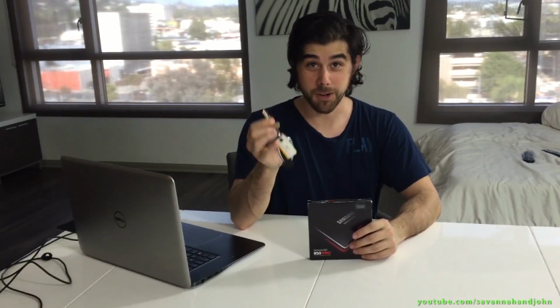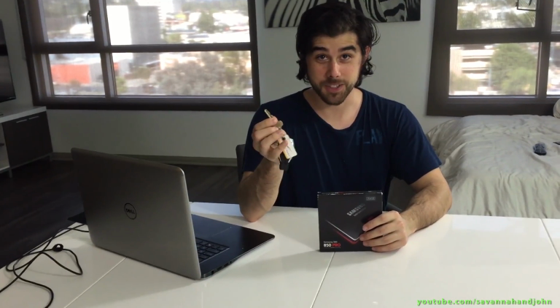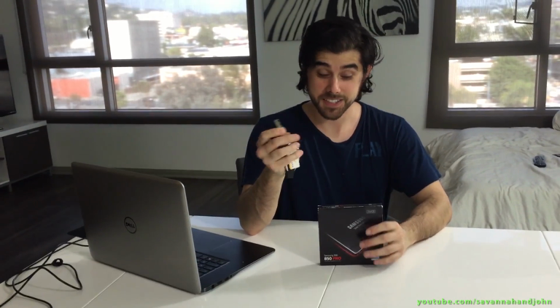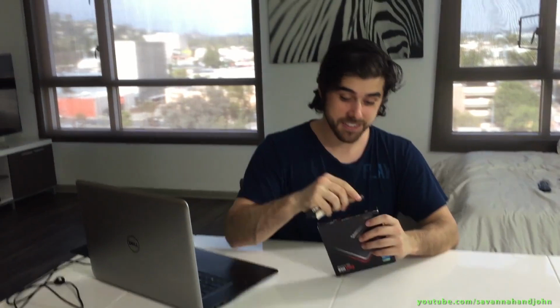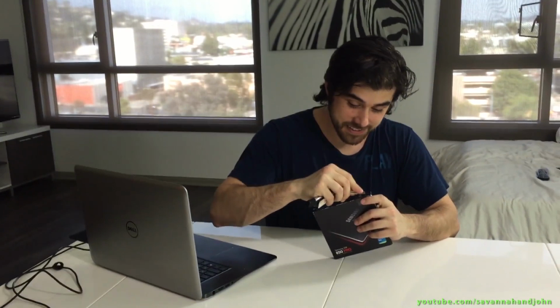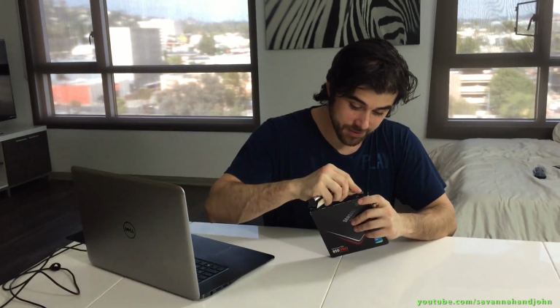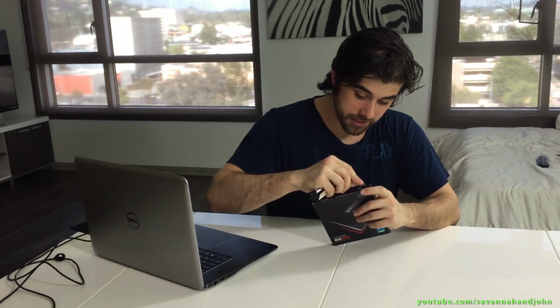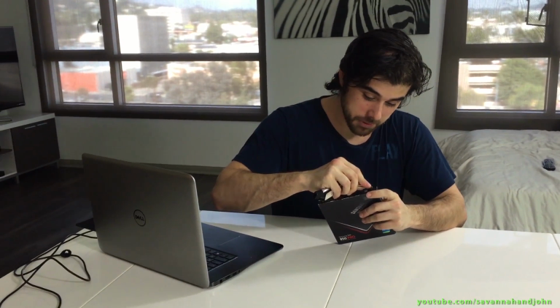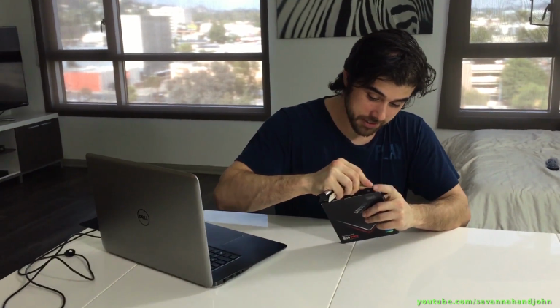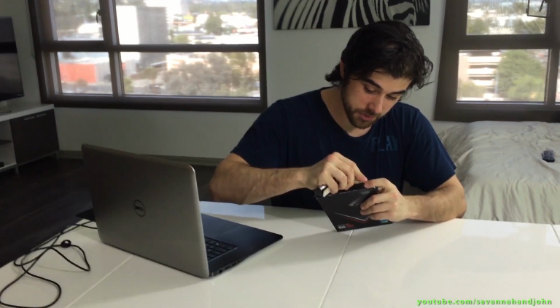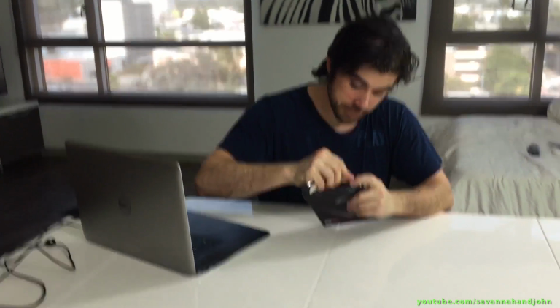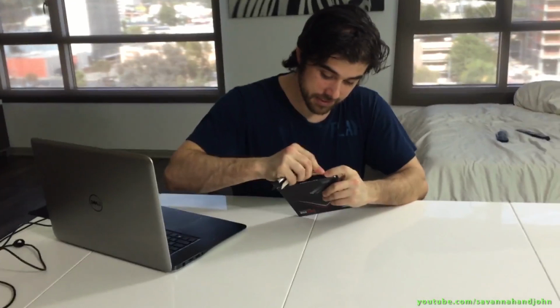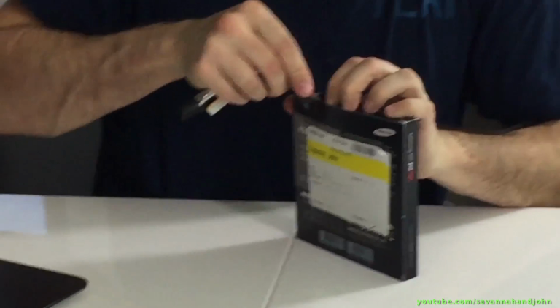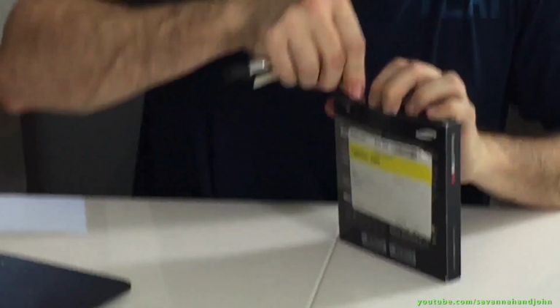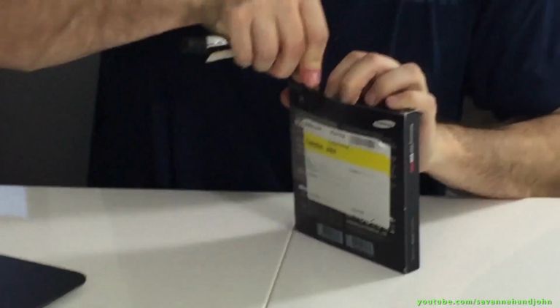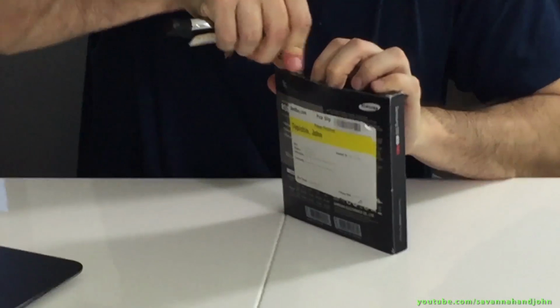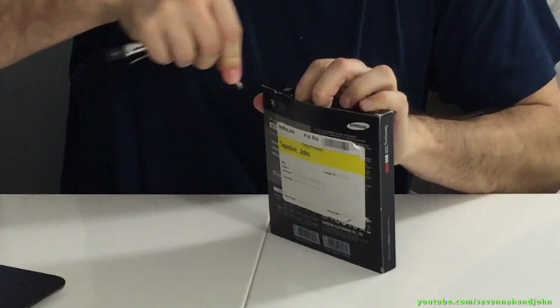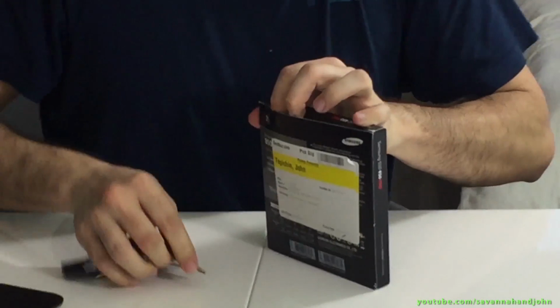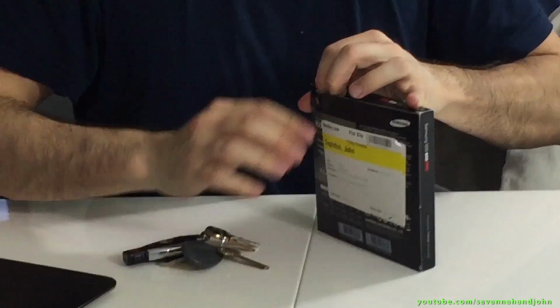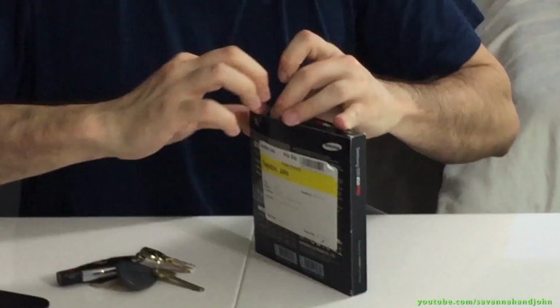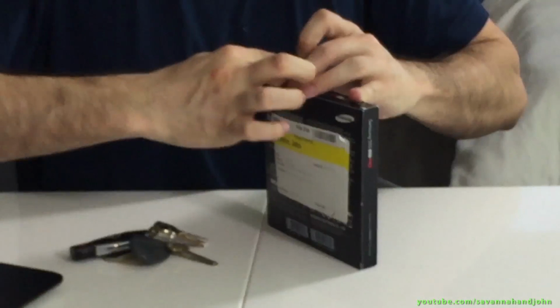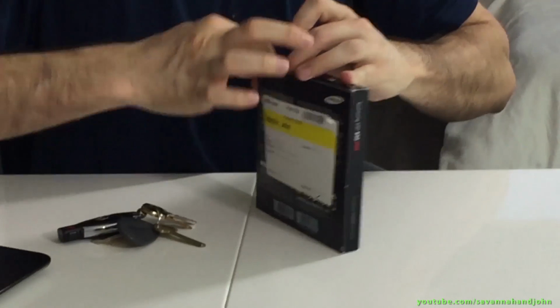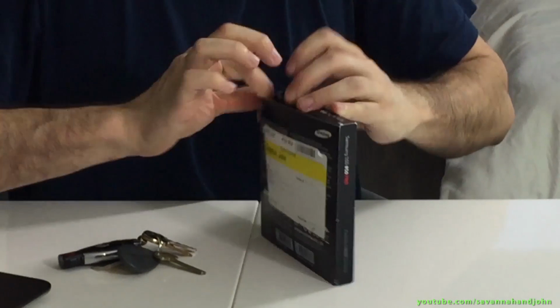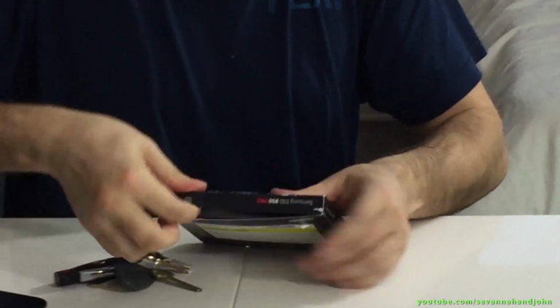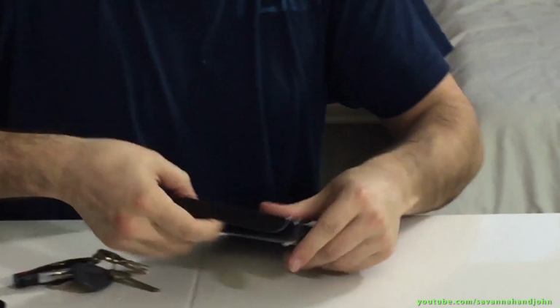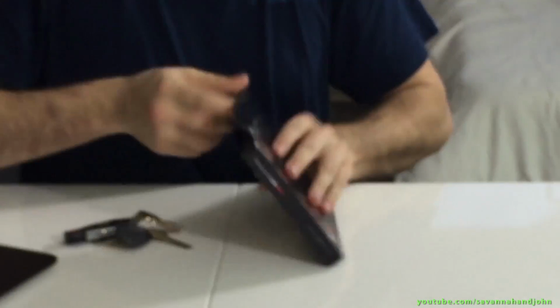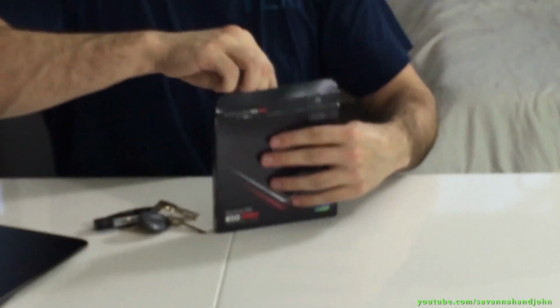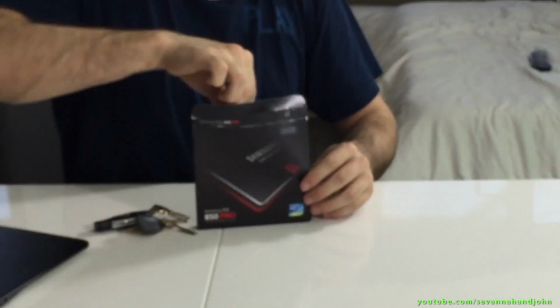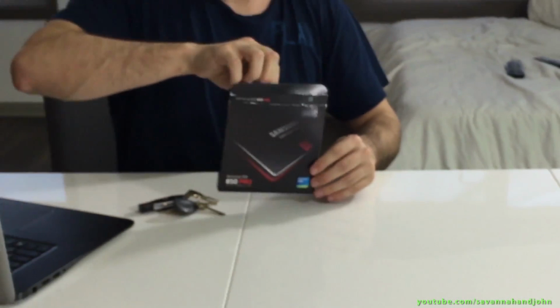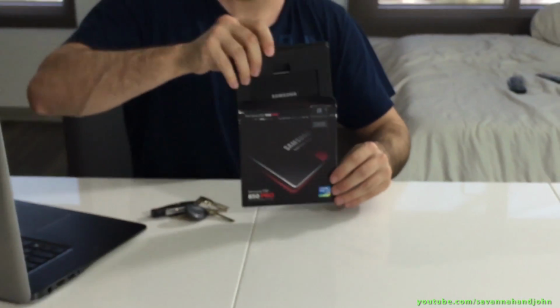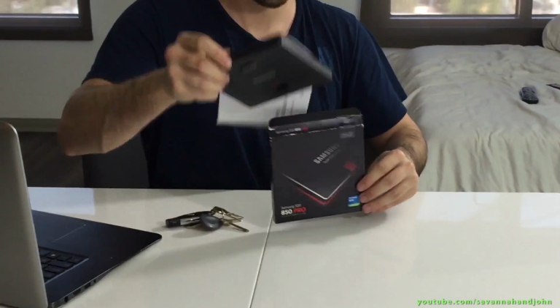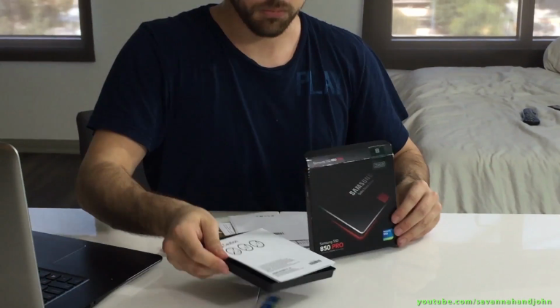Alright, we've got our trusty keys here so I don't completely destroy the box. Here we go. That was not so difficult — and I destroyed the box even with my keys.